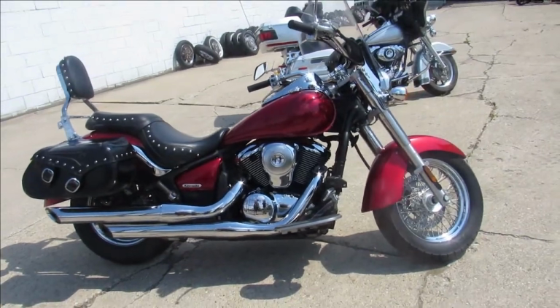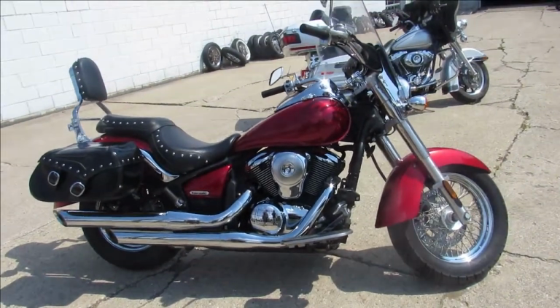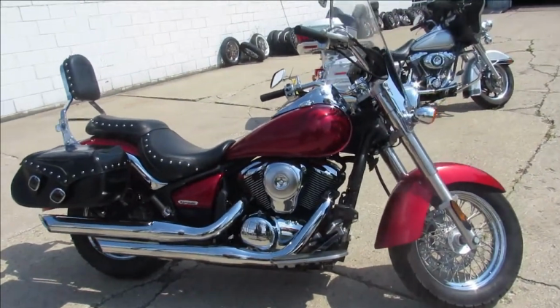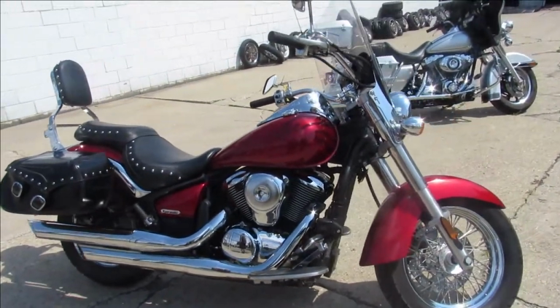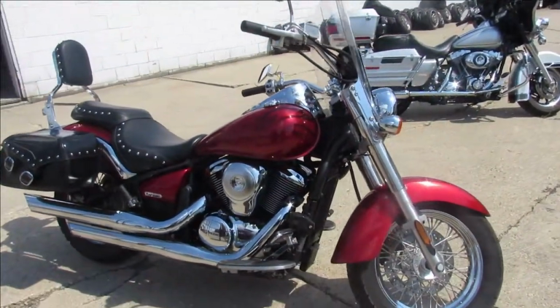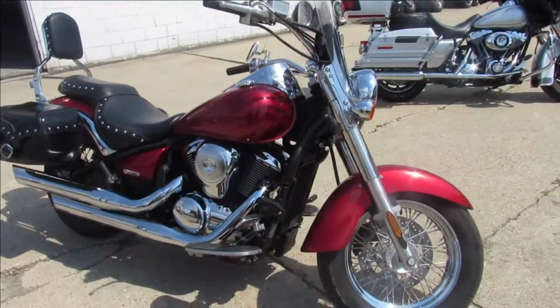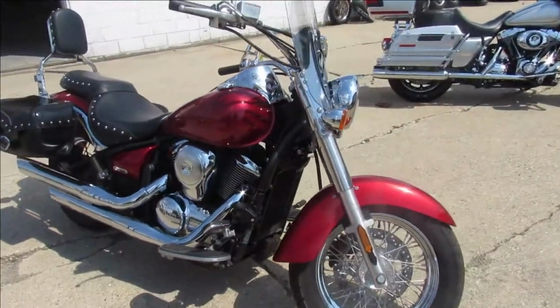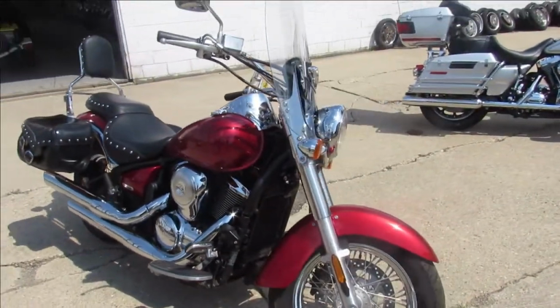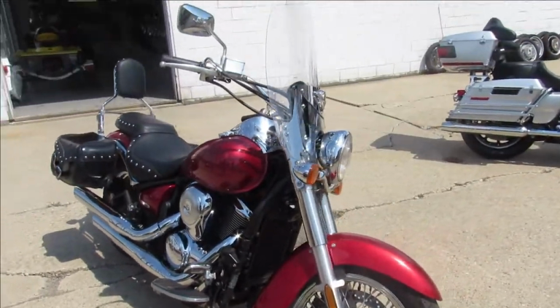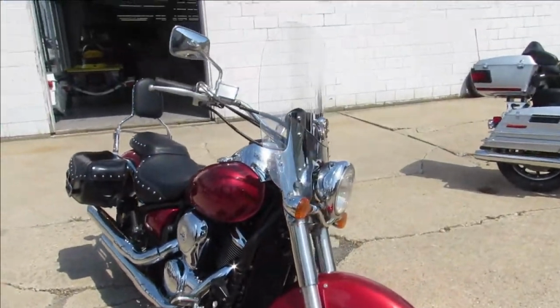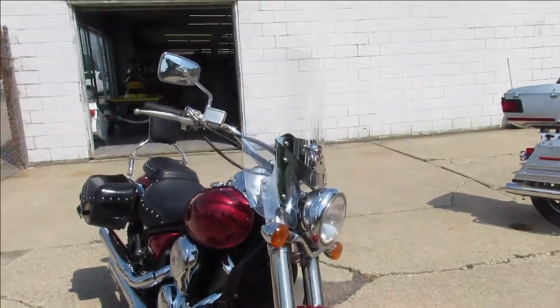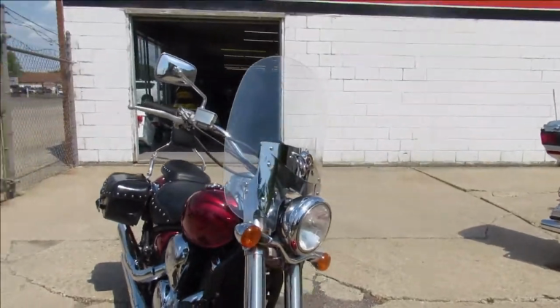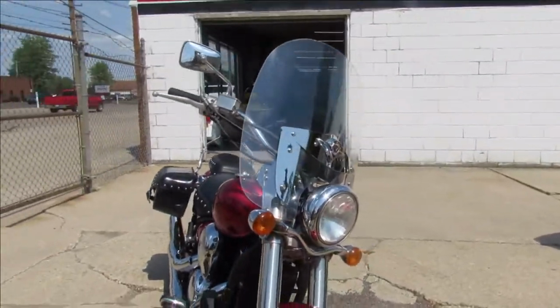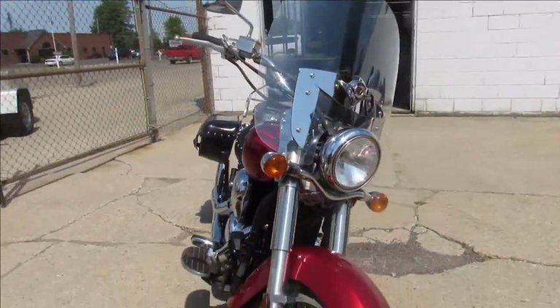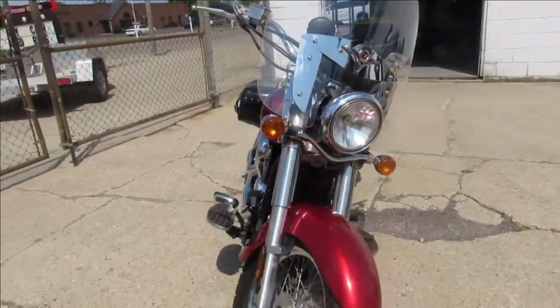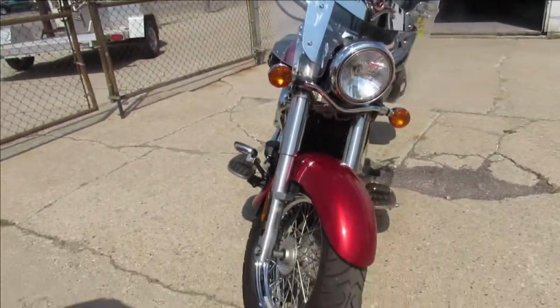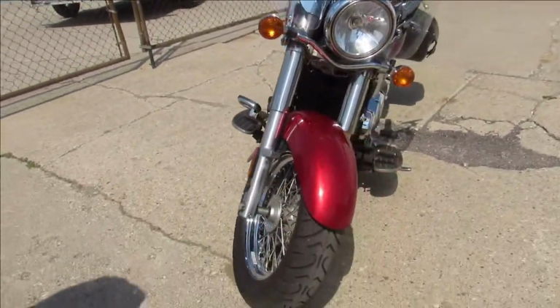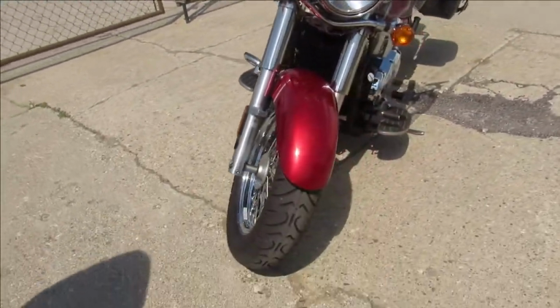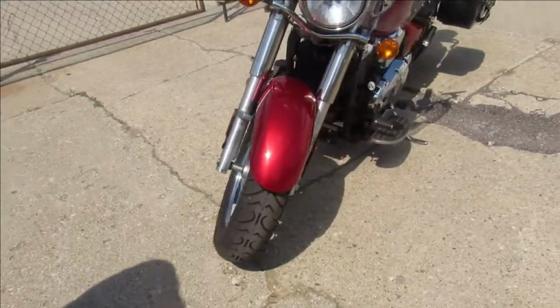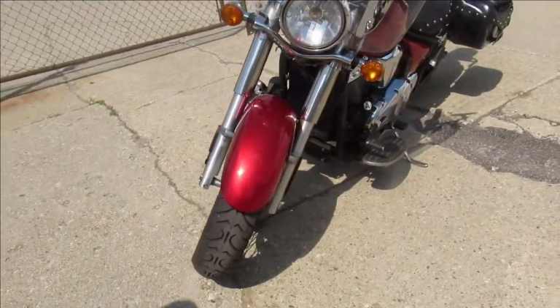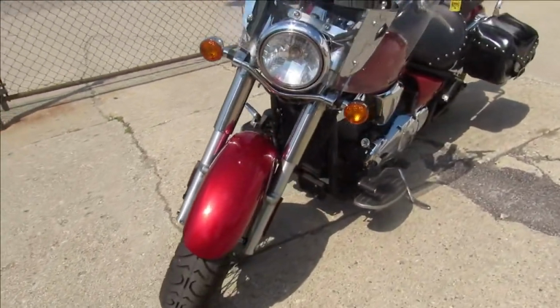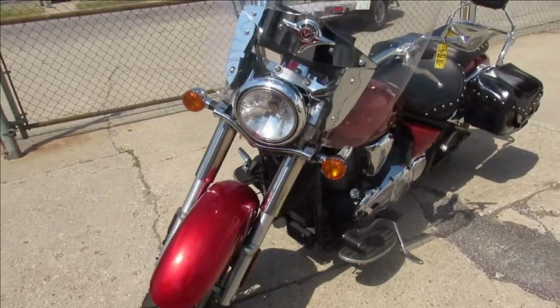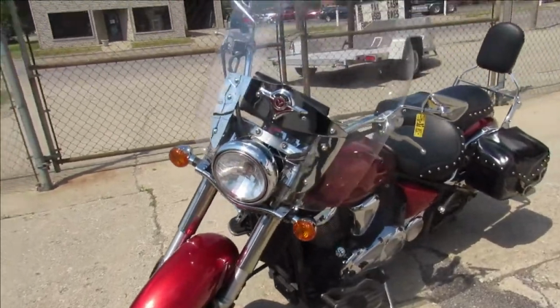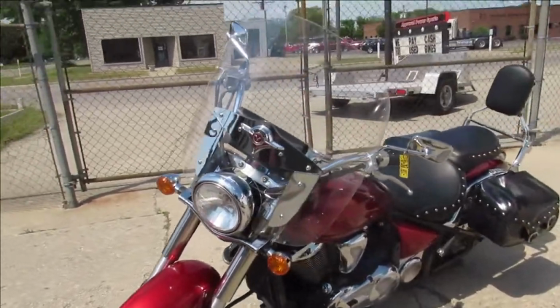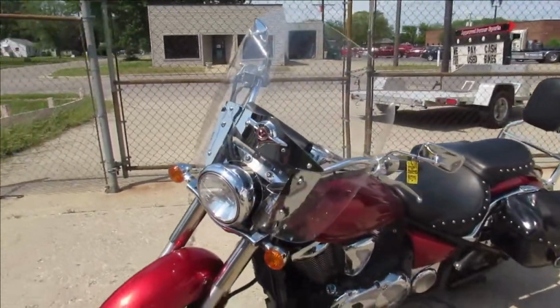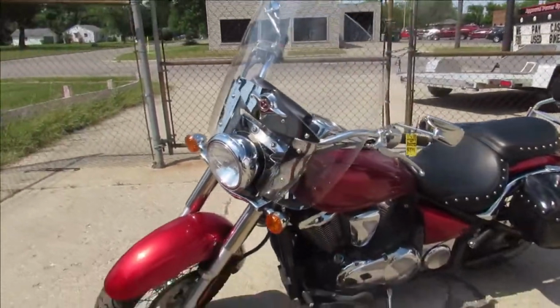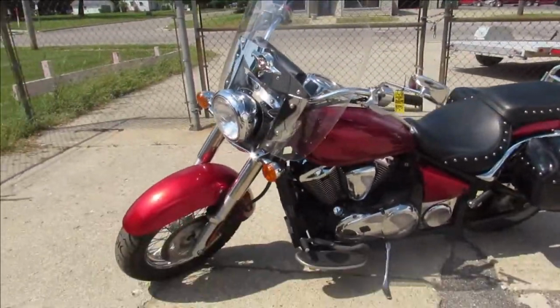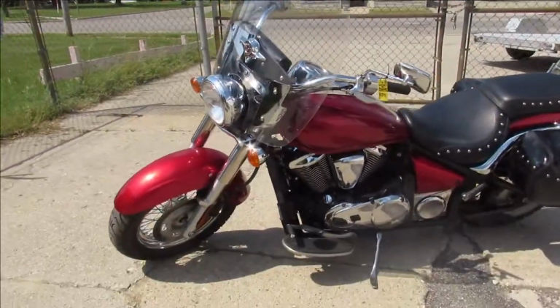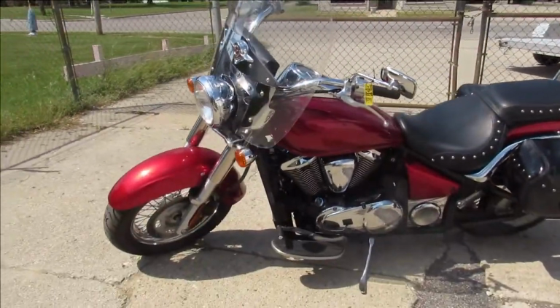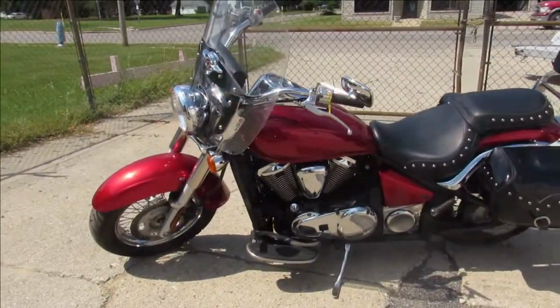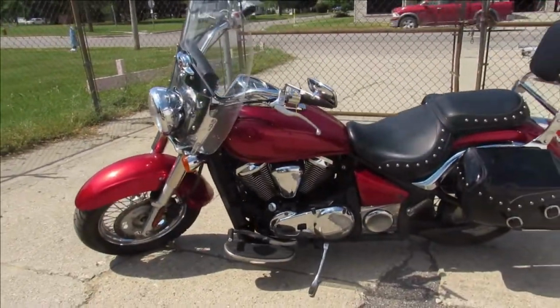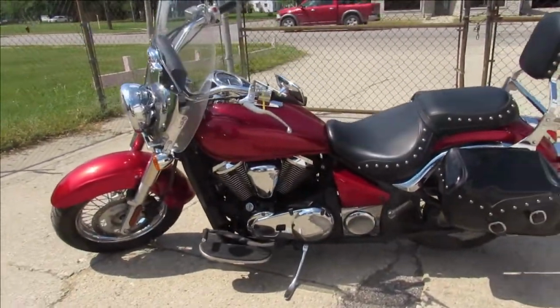Hey guys, ApprovalPowerSports.com here doing some videos on some units we just got in. Check this one out, it's a 2010 Vulcan 900 for sale, only has 4,574 miles. You heard it right, 4,574 miles.